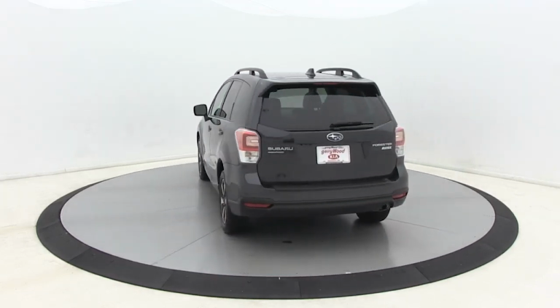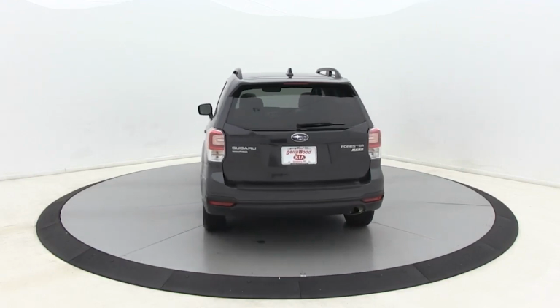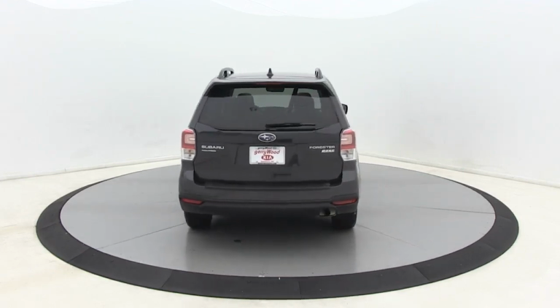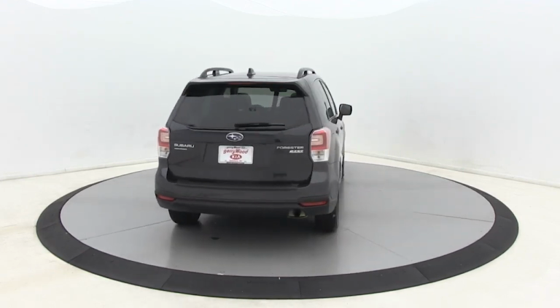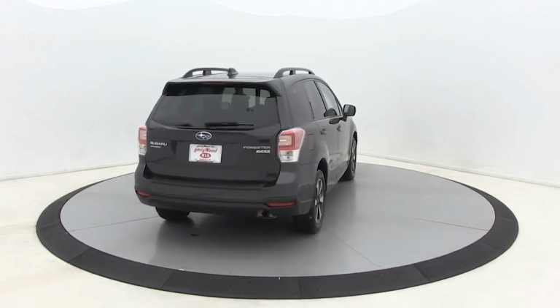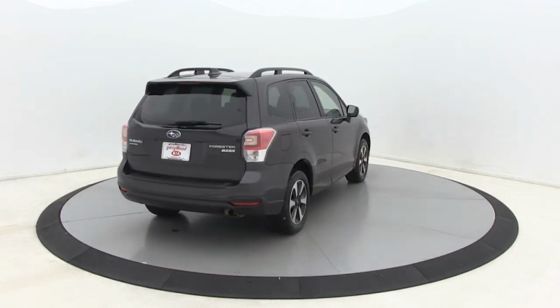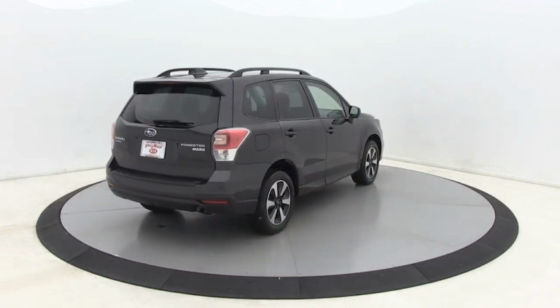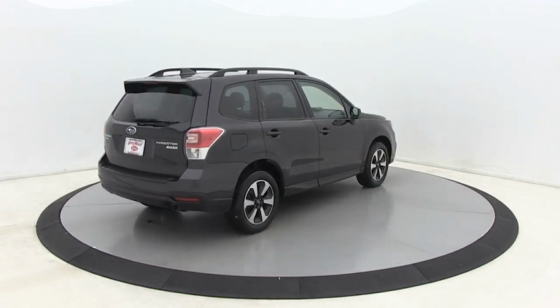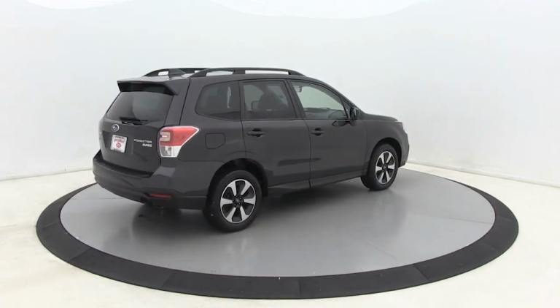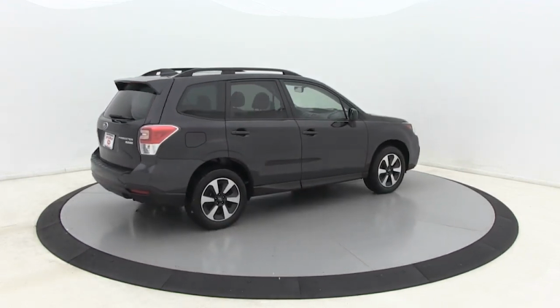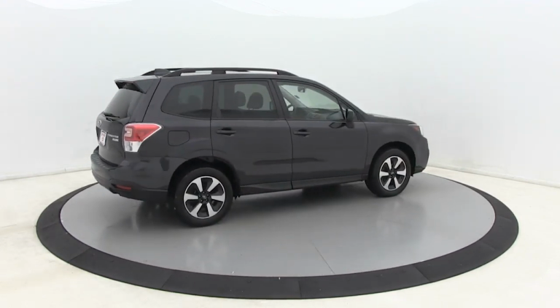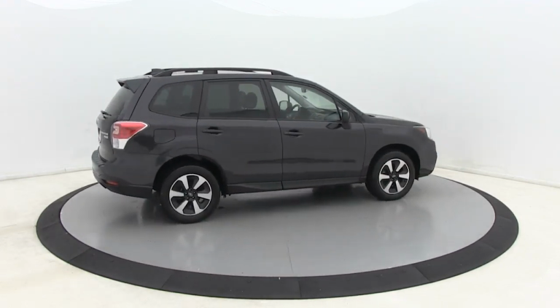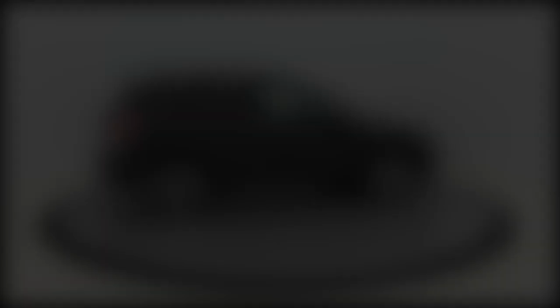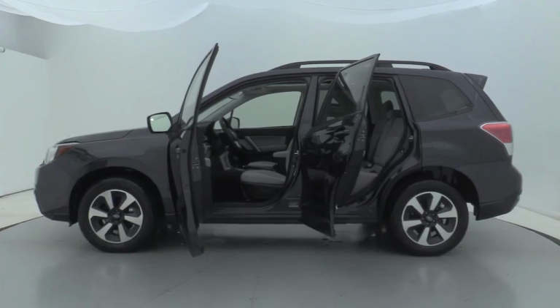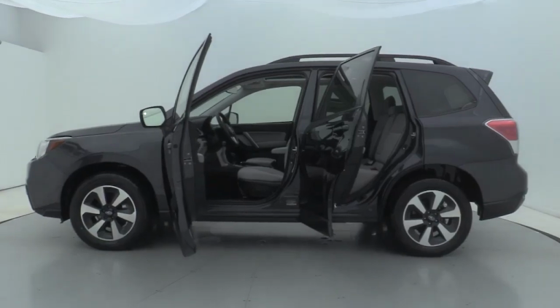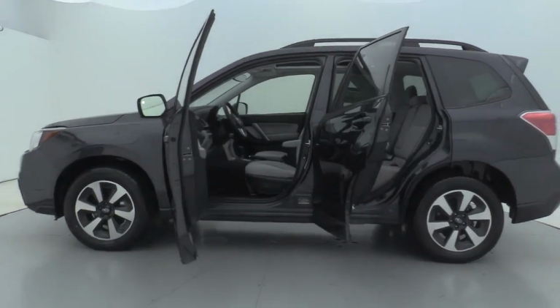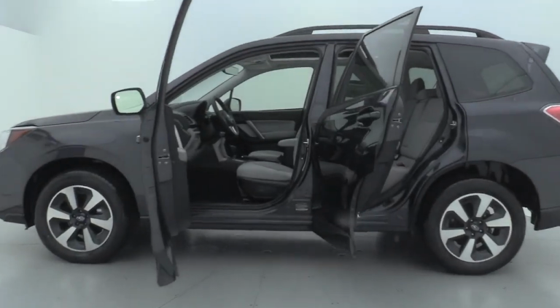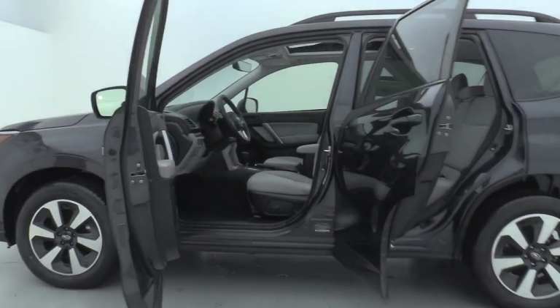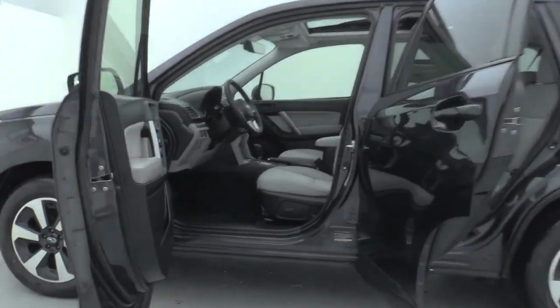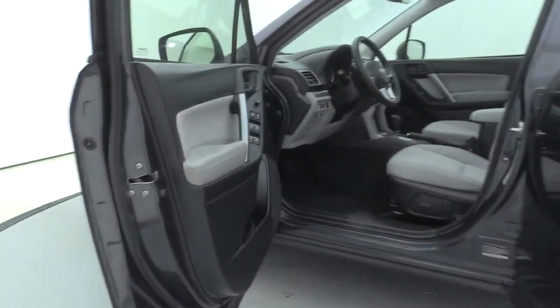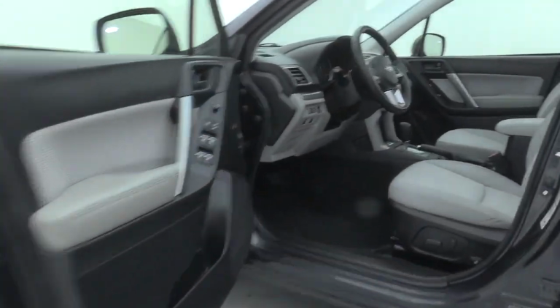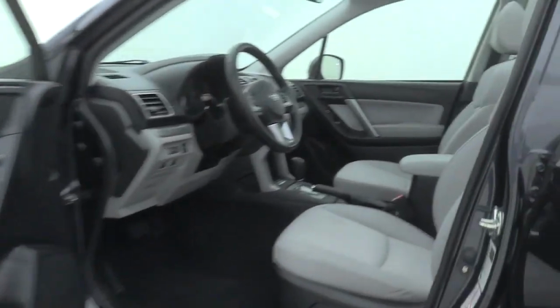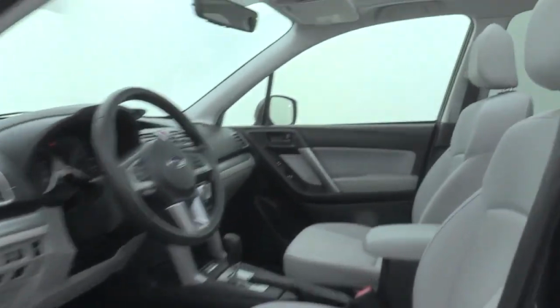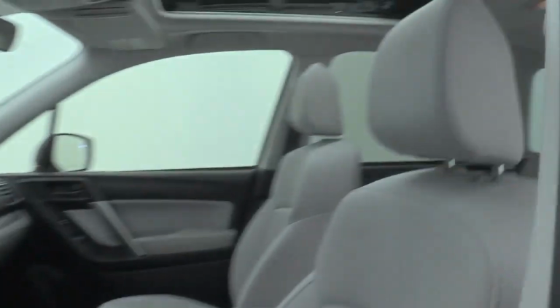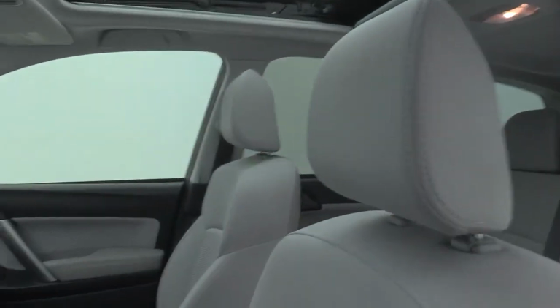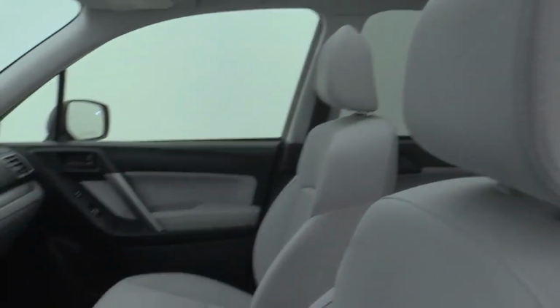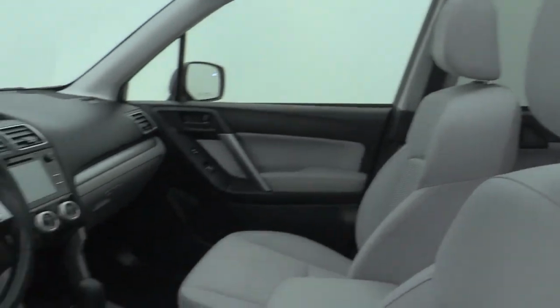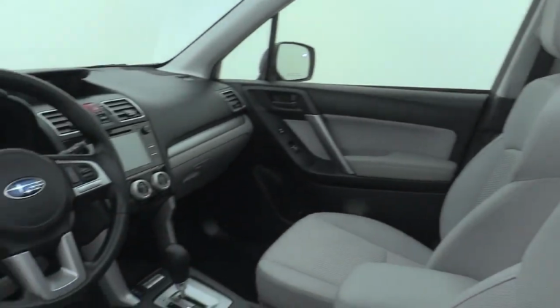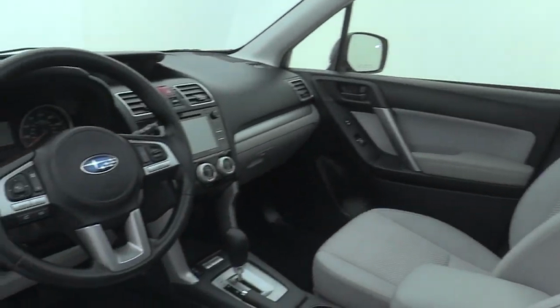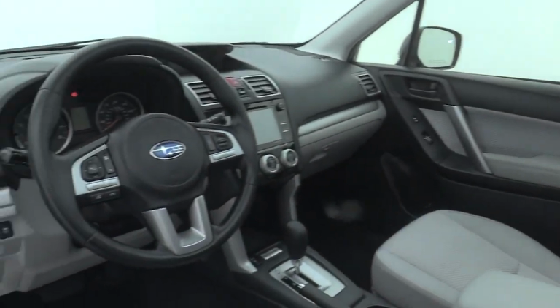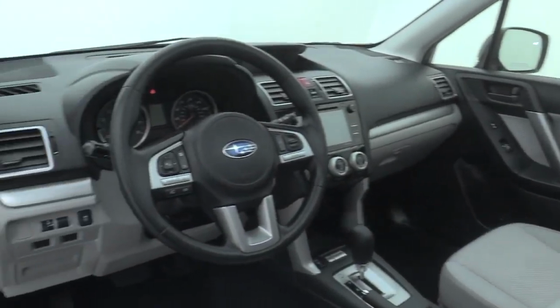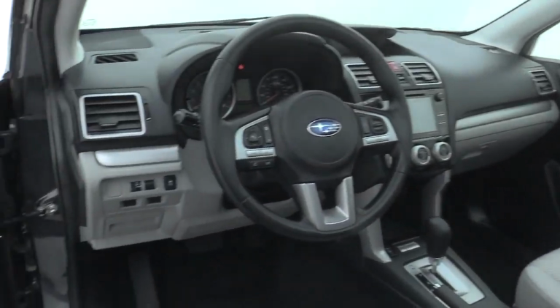Here are some of this vehicle's great options: premium wheels, heated seats, traction control, dual airbags, panoramic sunroof, Bluetooth, alloy wheels, power steering, four-wheel disc brakes, rear window defroster.